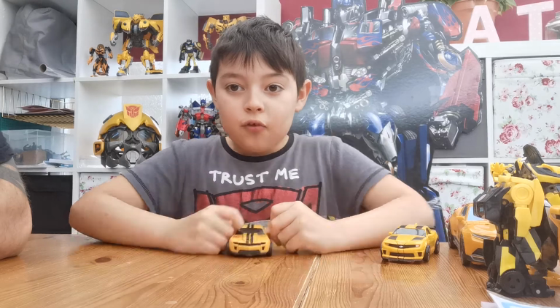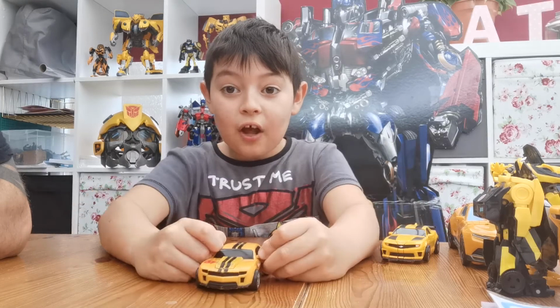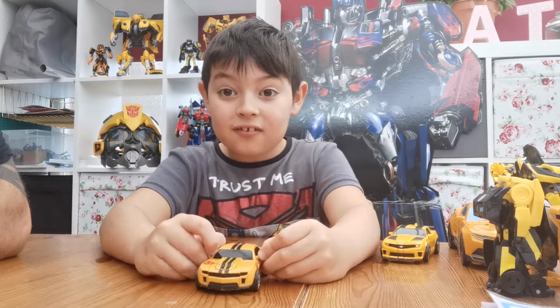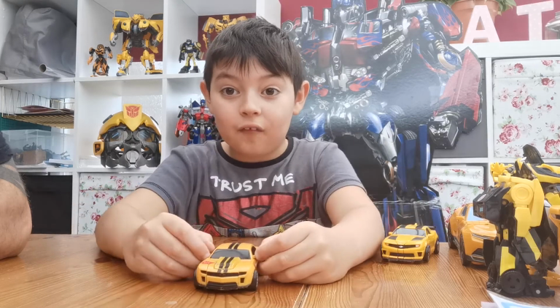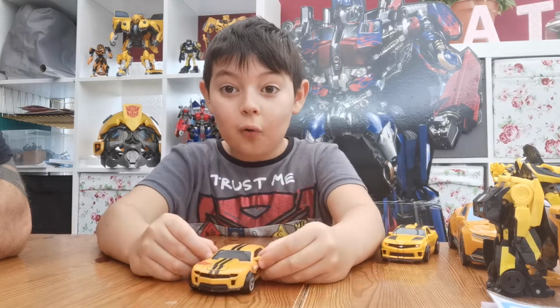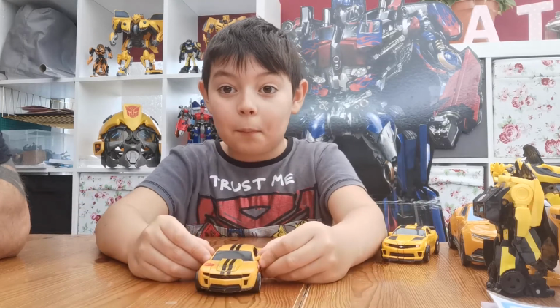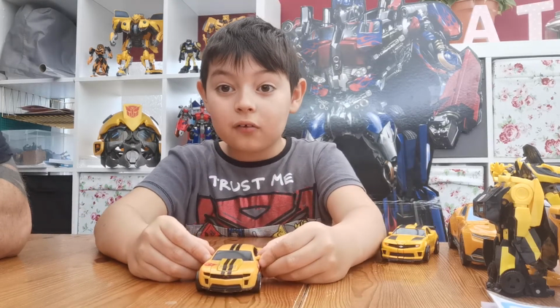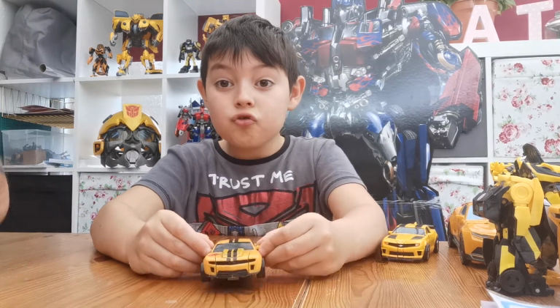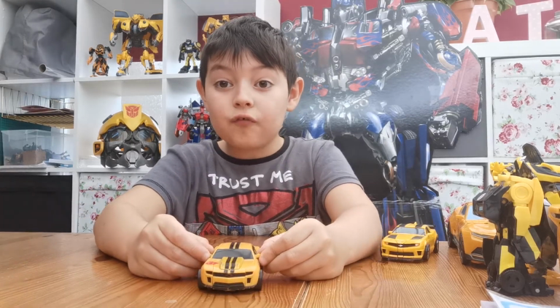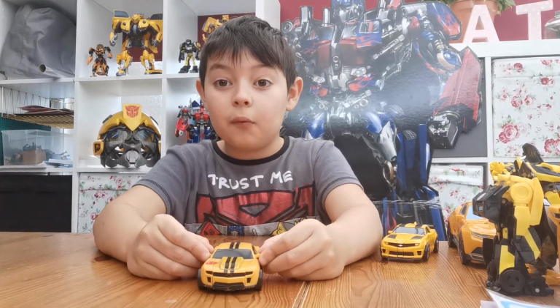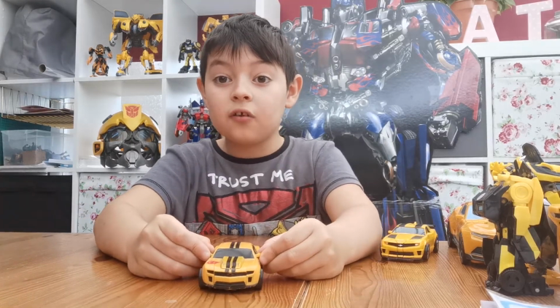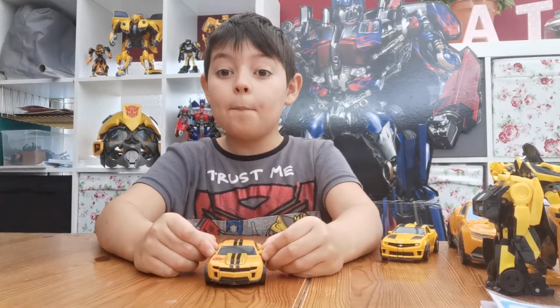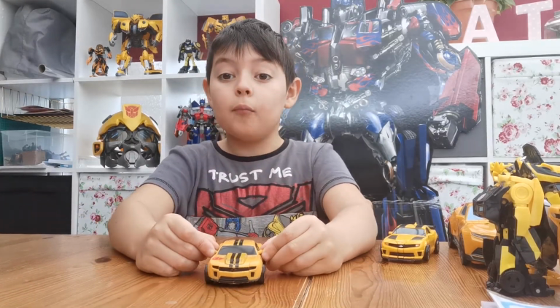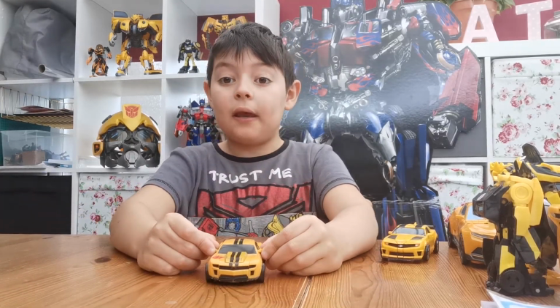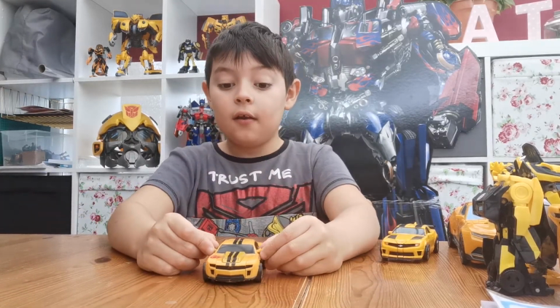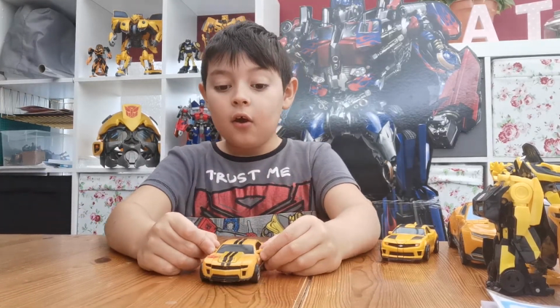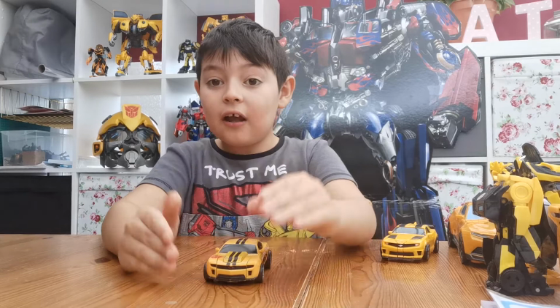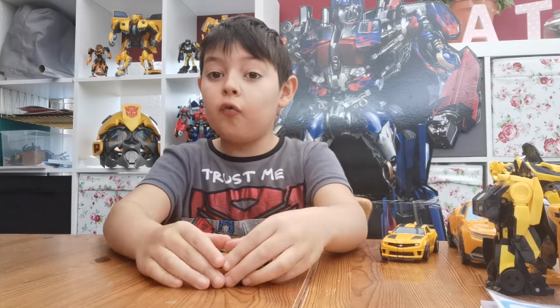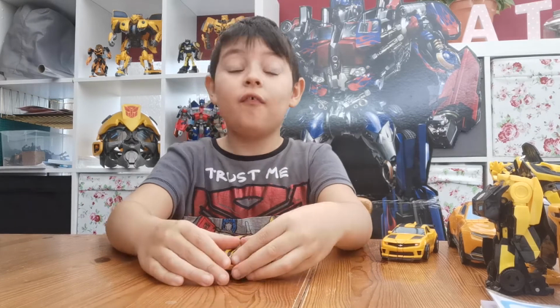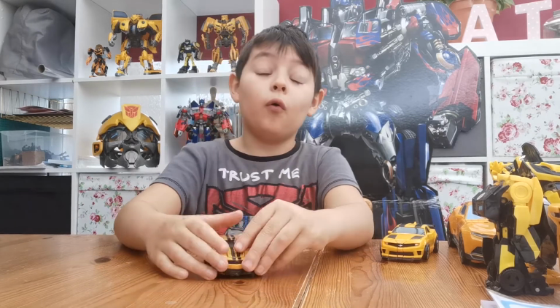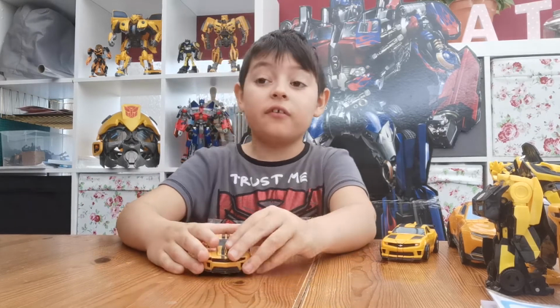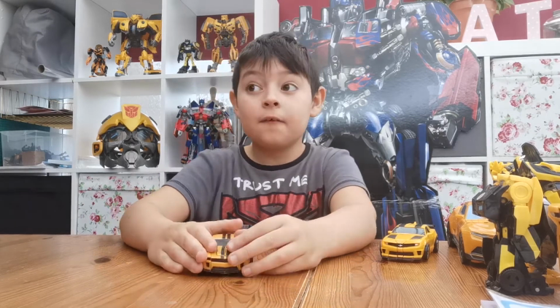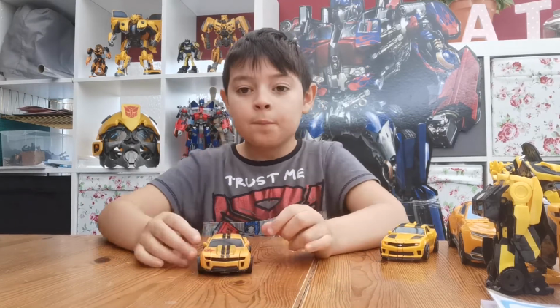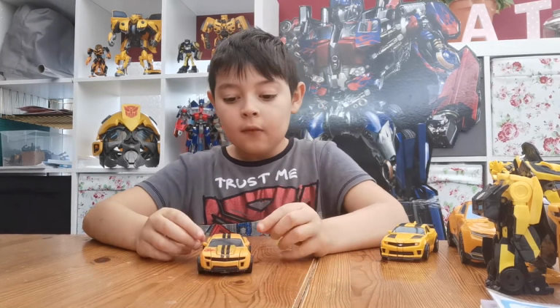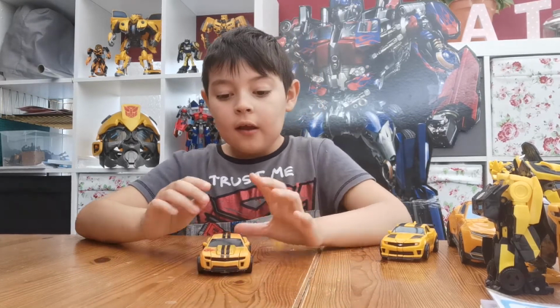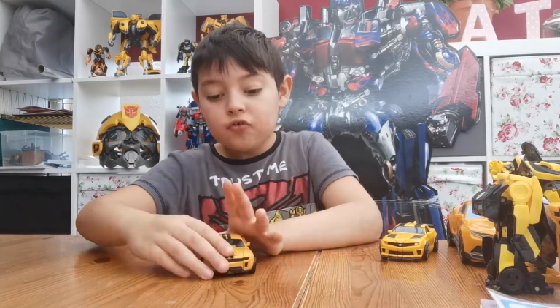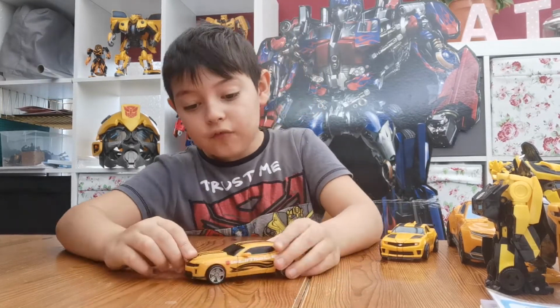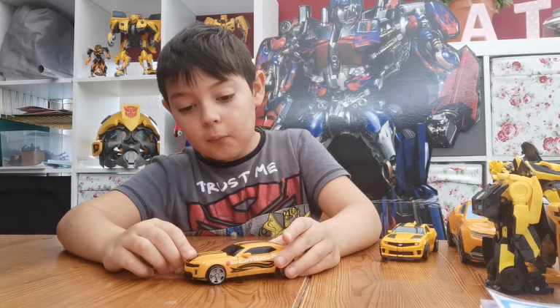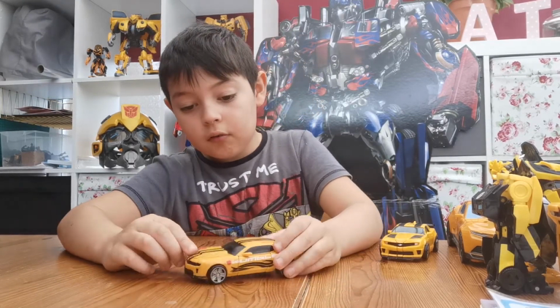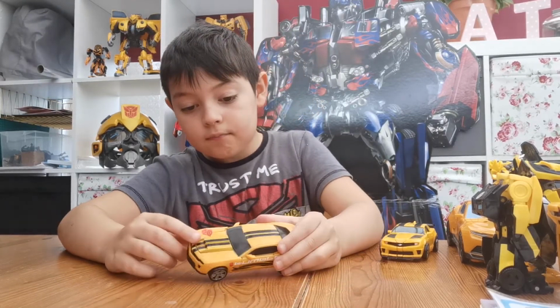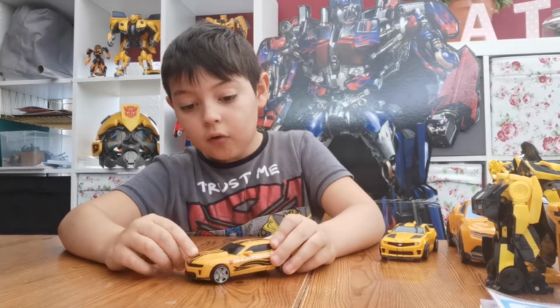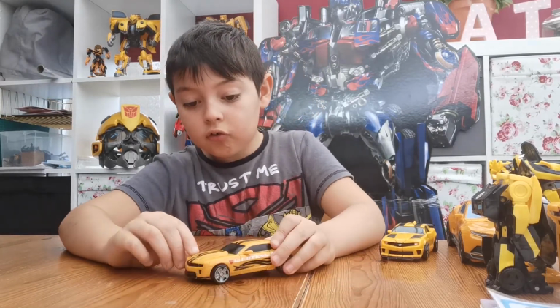2007 Autobot Transformers Bumblebee Stealth Force Transformer, awesome.